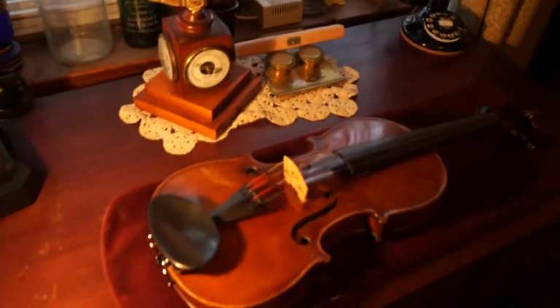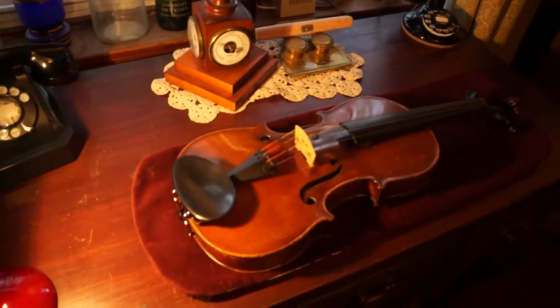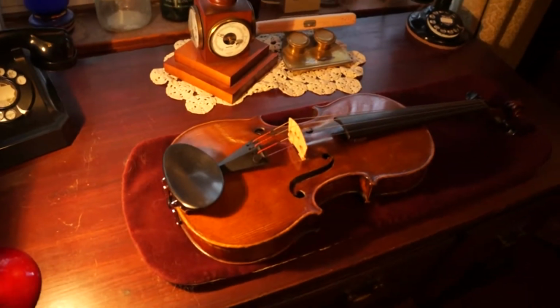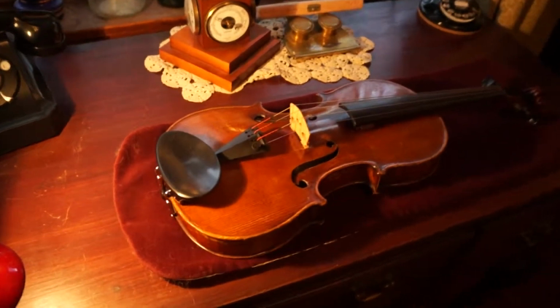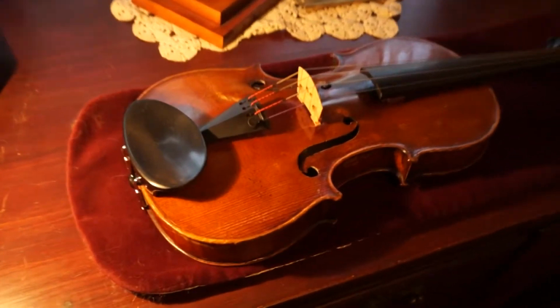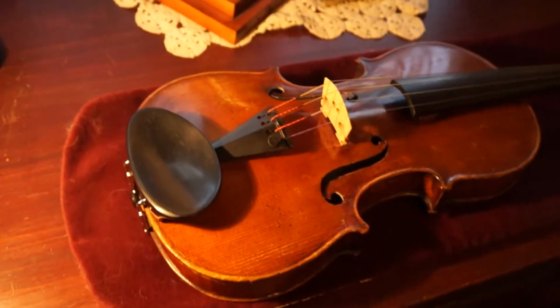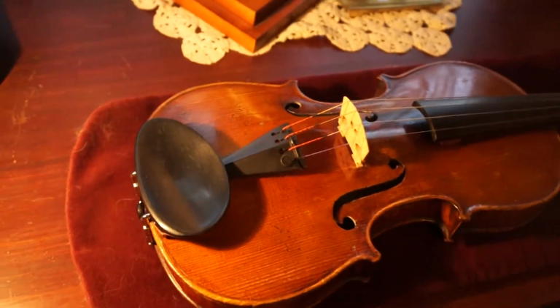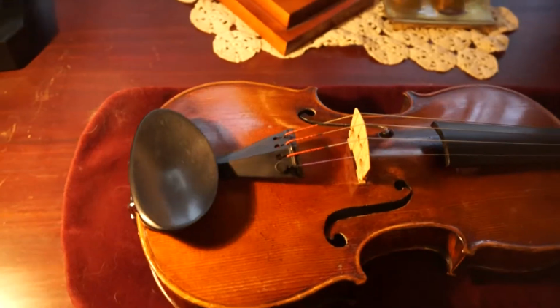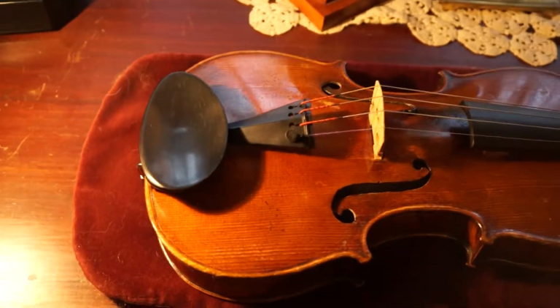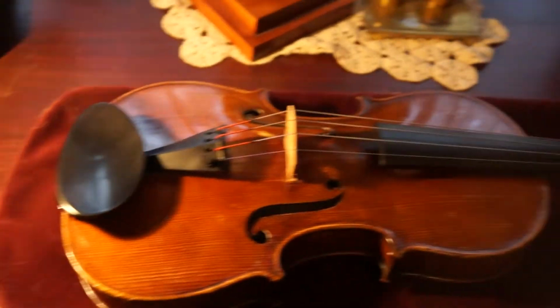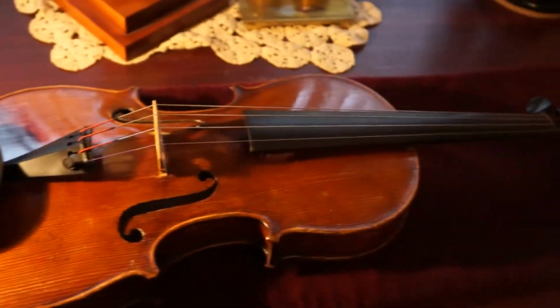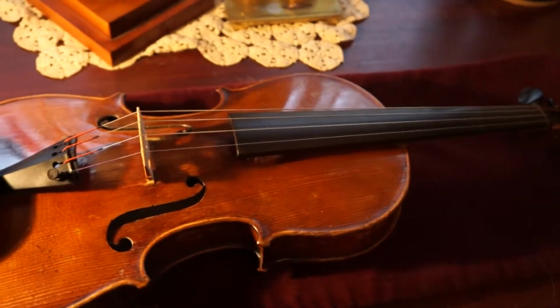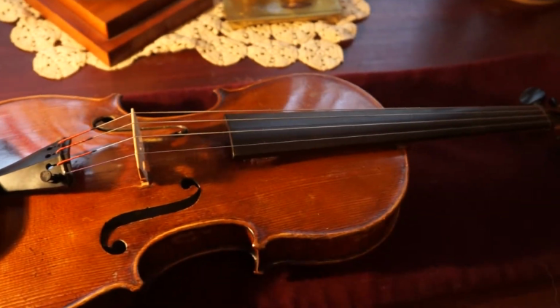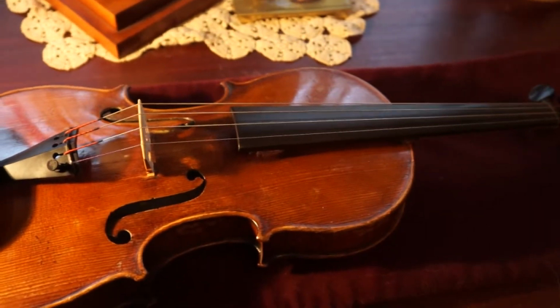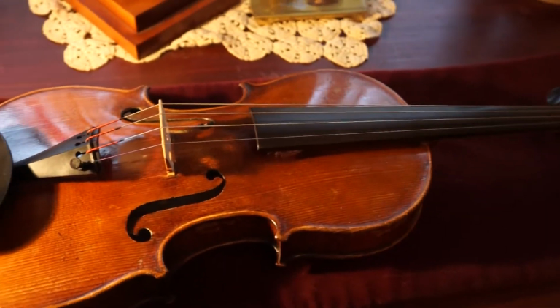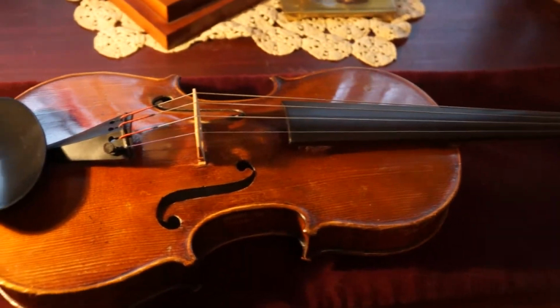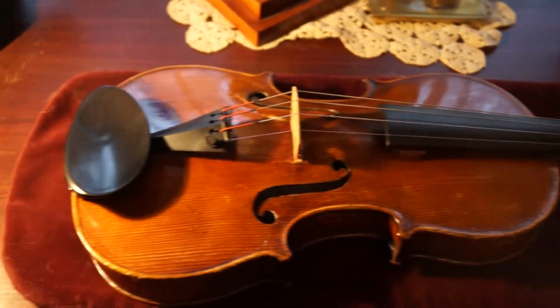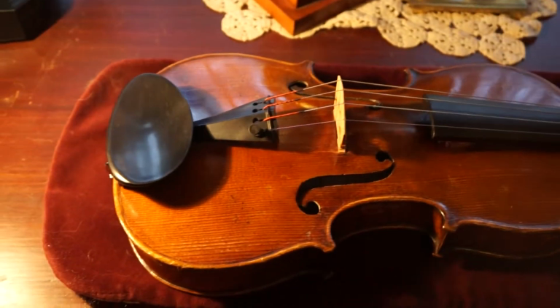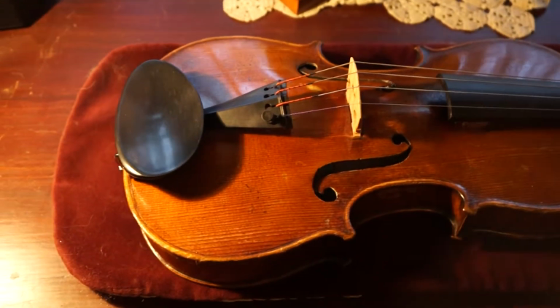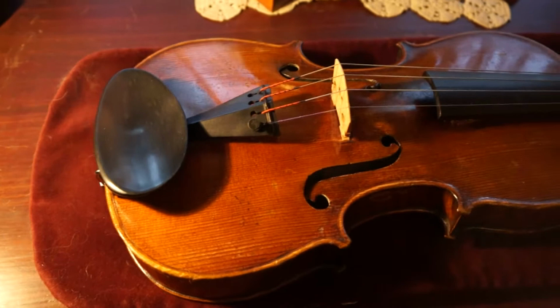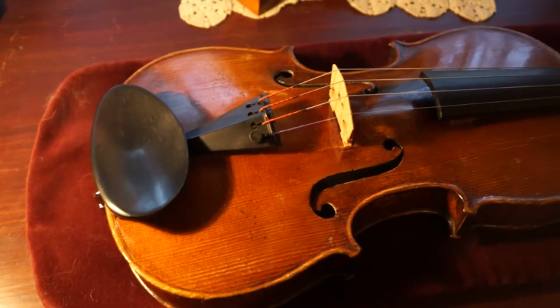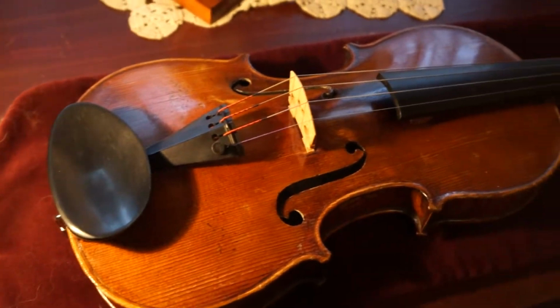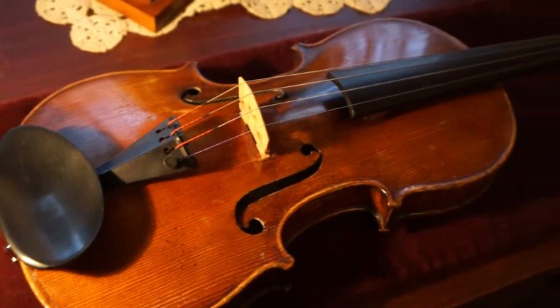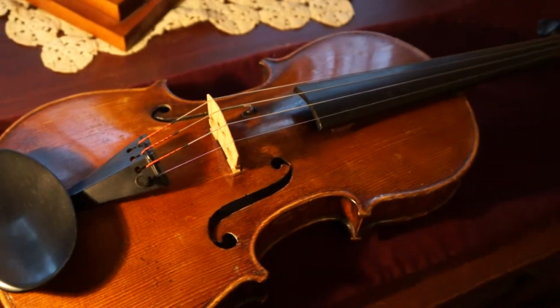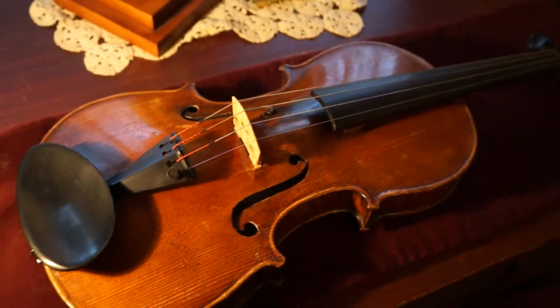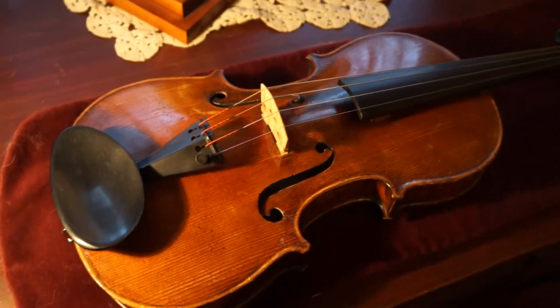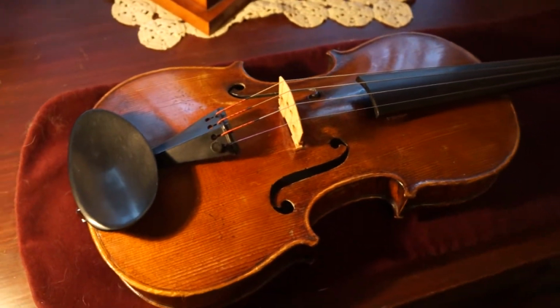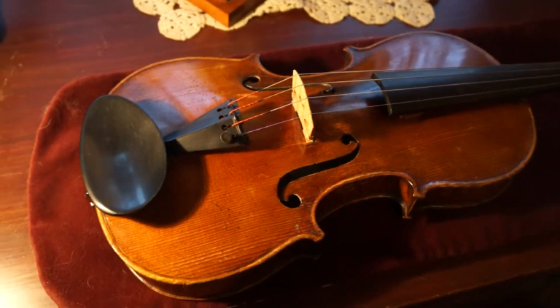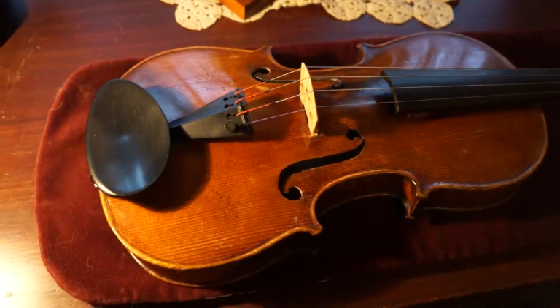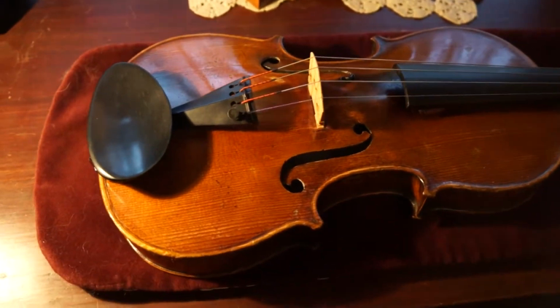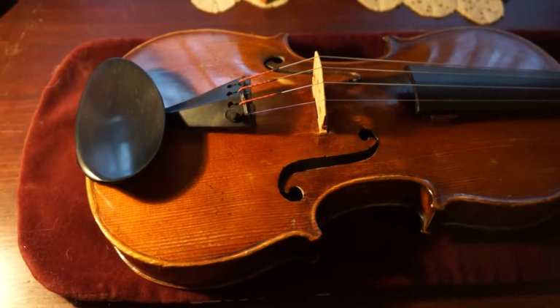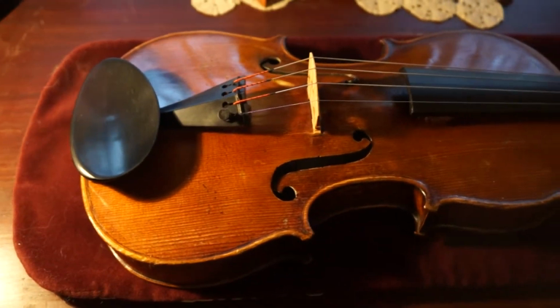It's an old violin. Here we have an old violin made in 1870 in the mid-region of Europe, or the current Czechoslovakia area, or Czech Republic.